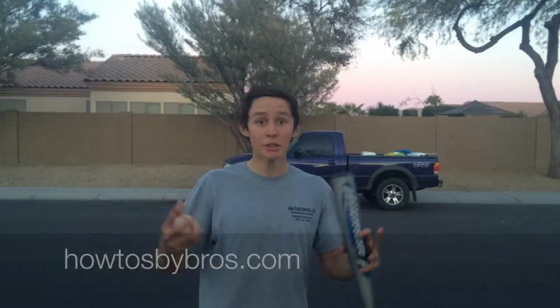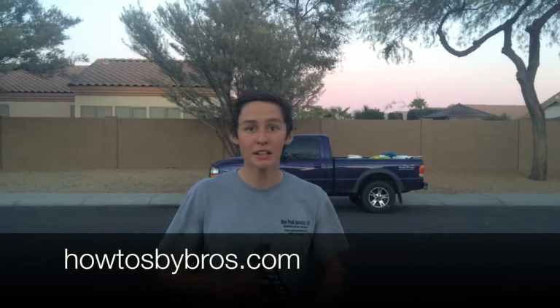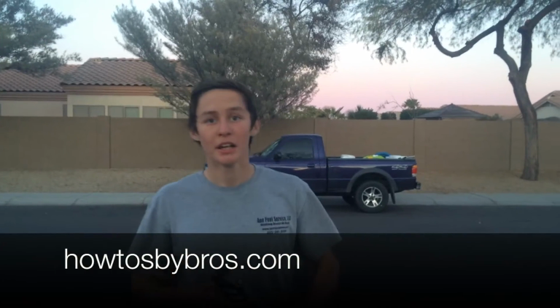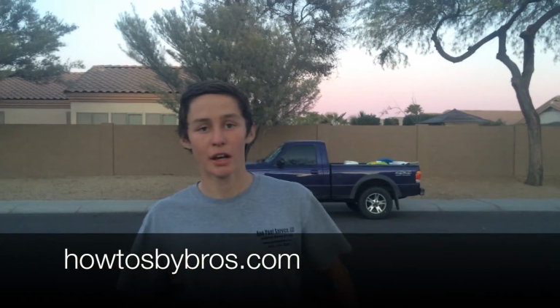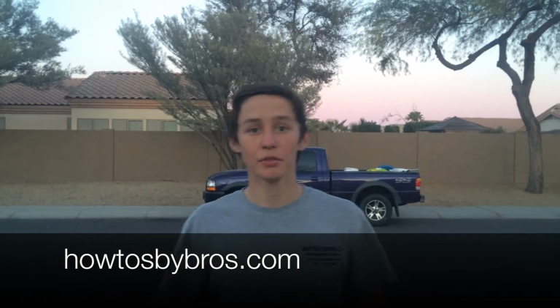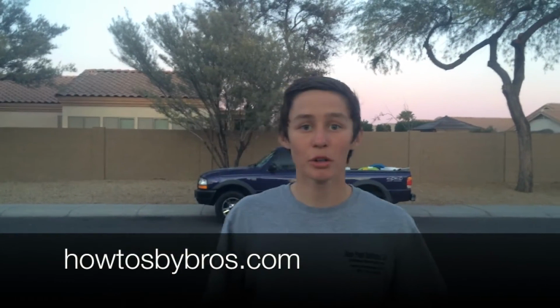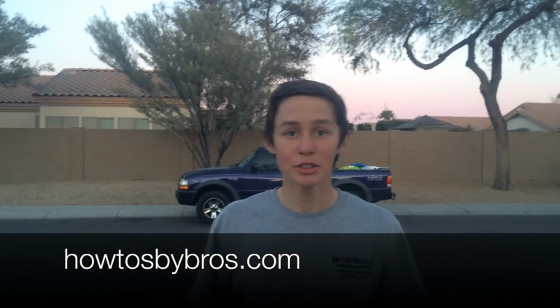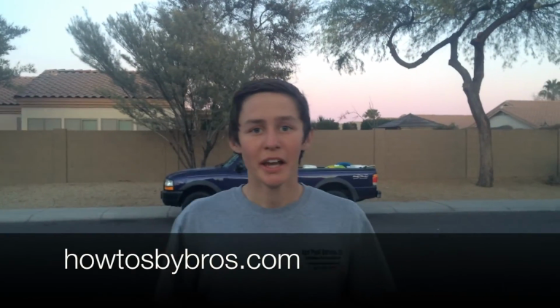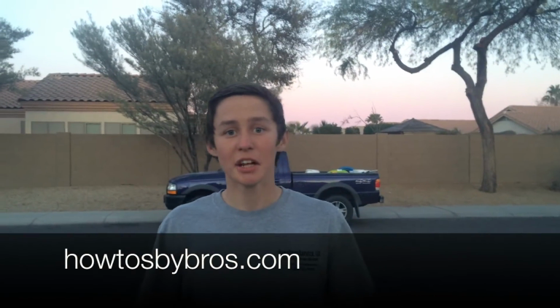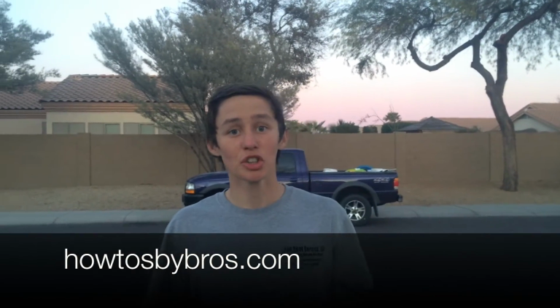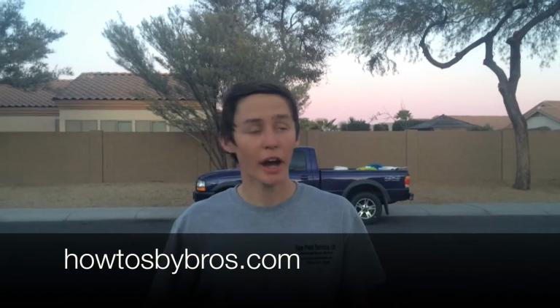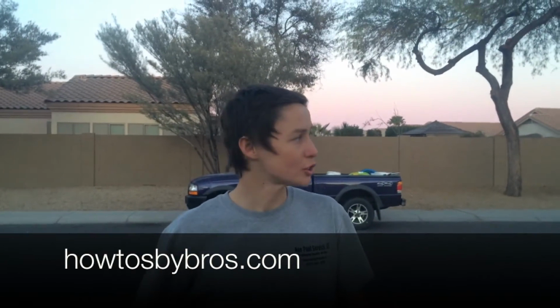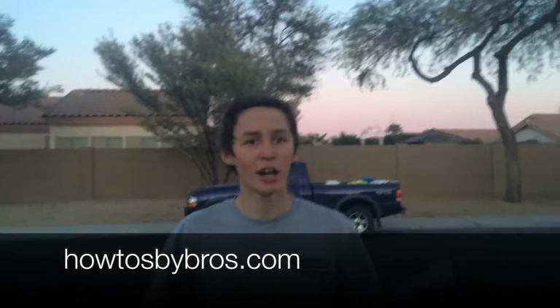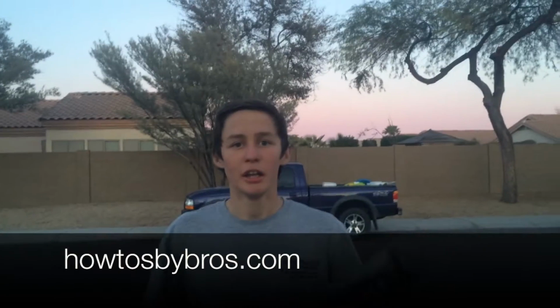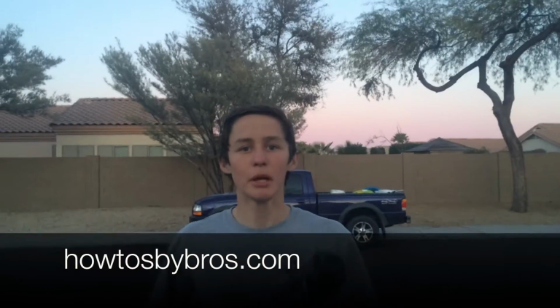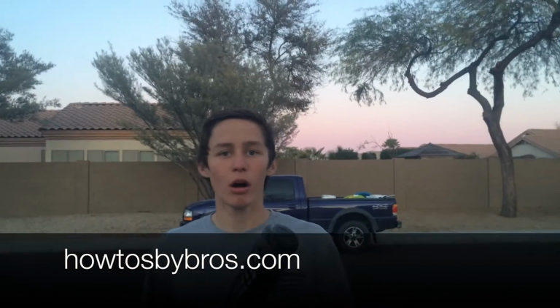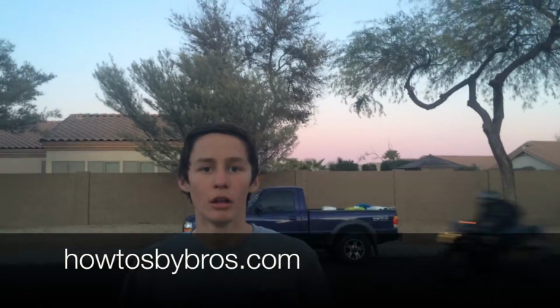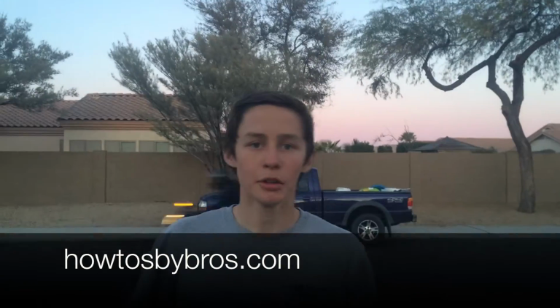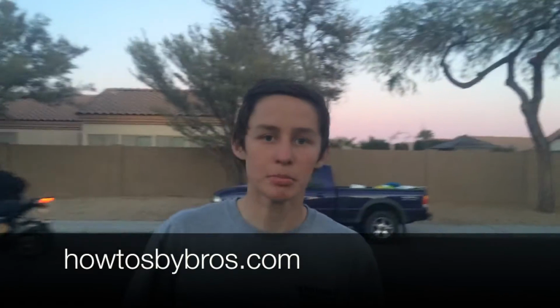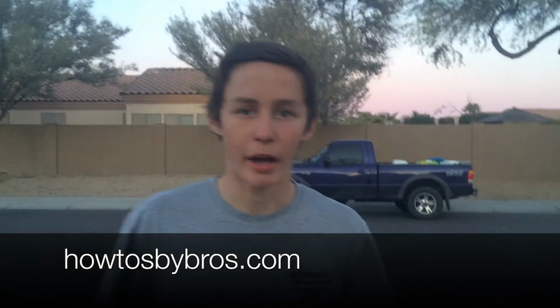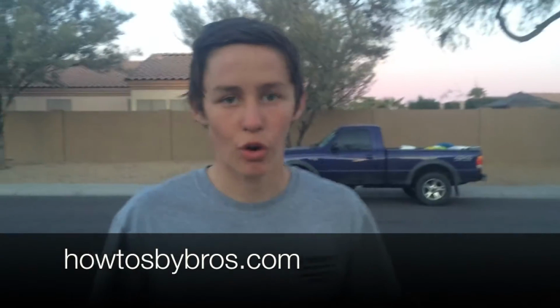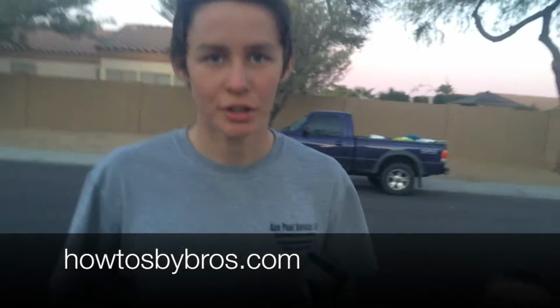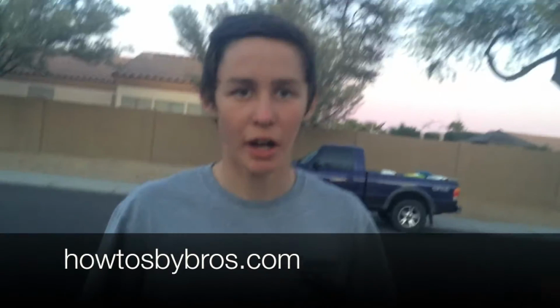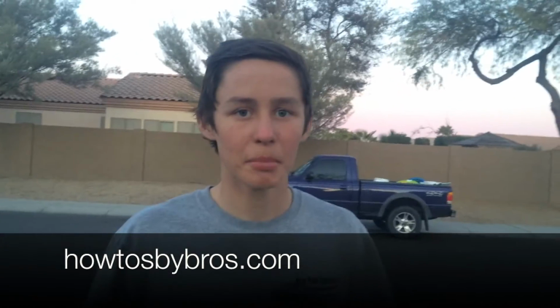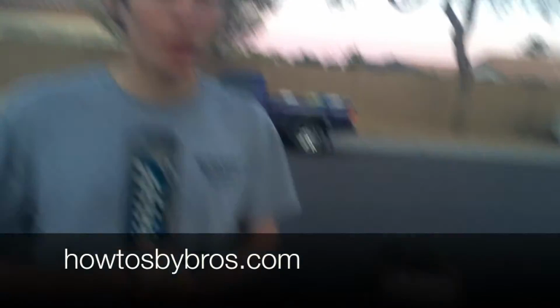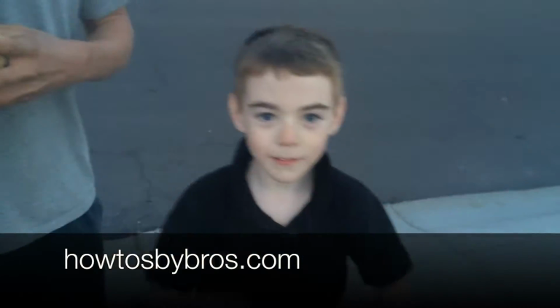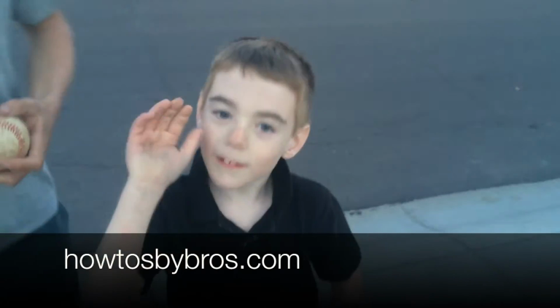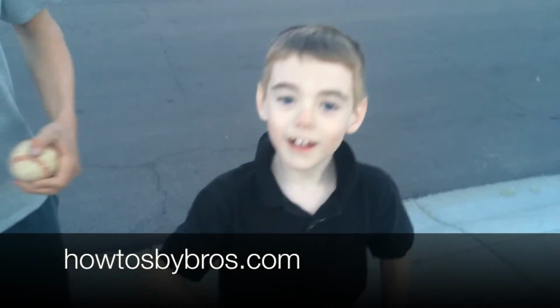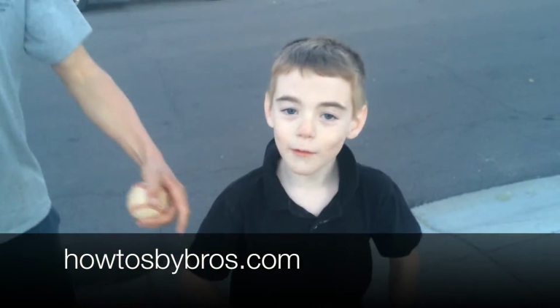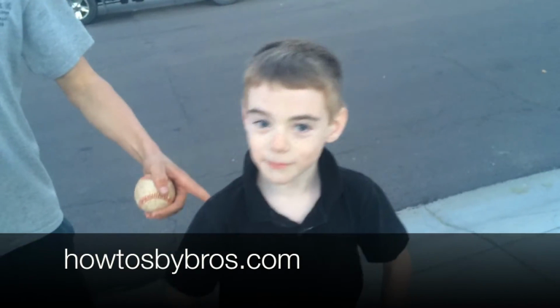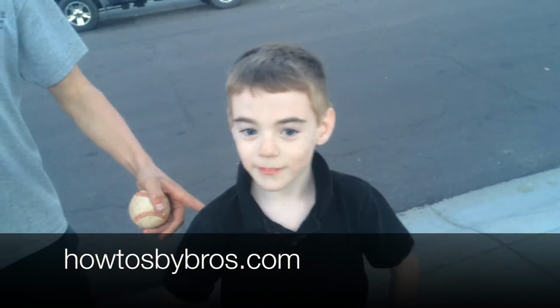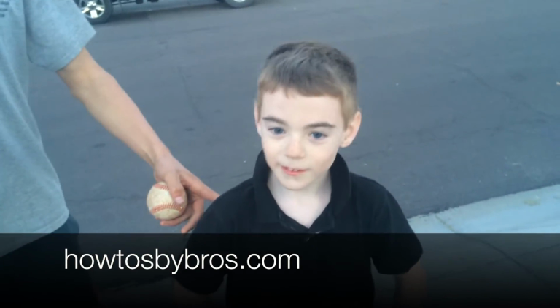Hey, what's up guys, it's Aaron from Hohner Bros, and today I'm going to show you how to hit a baseball with a baseball bat. This is my partner Jayden, and he's going to show you how to hit a baseball too.